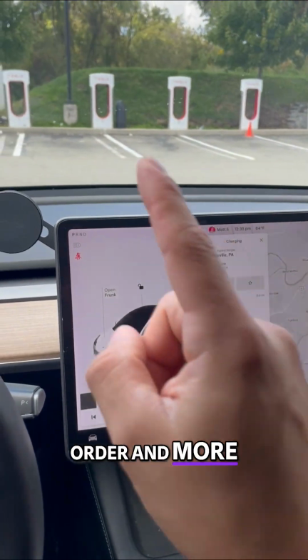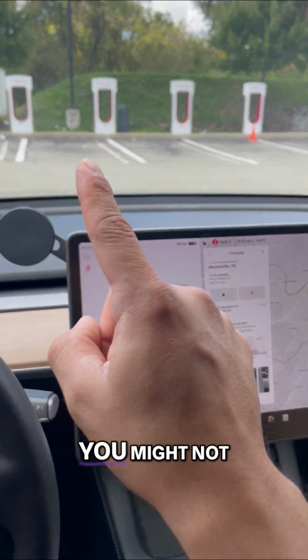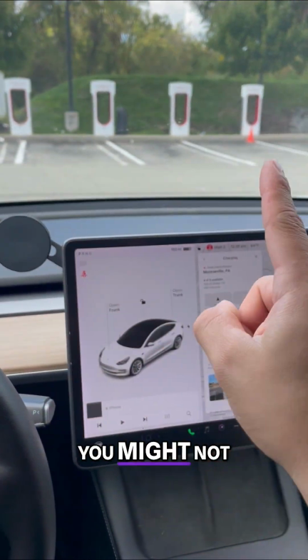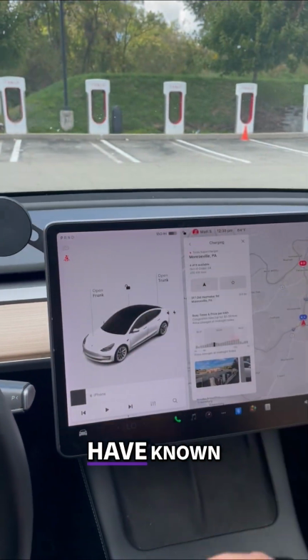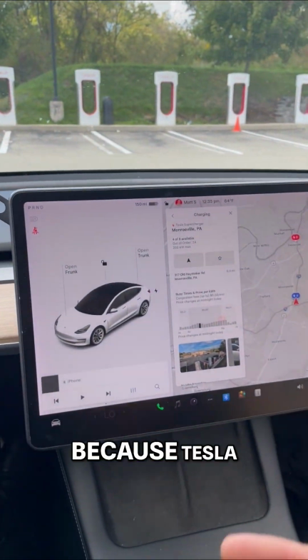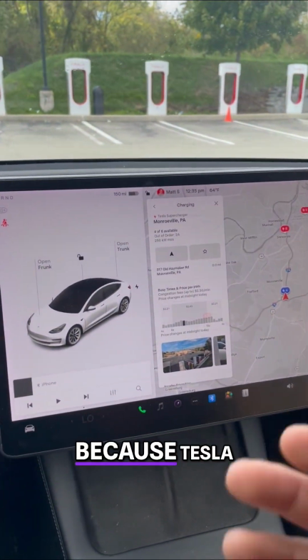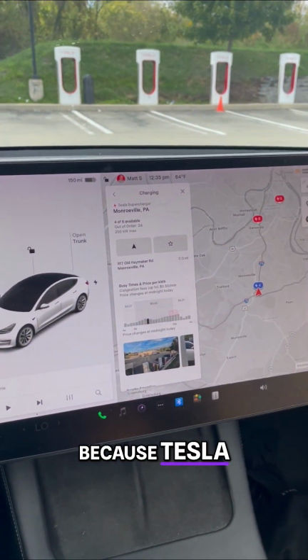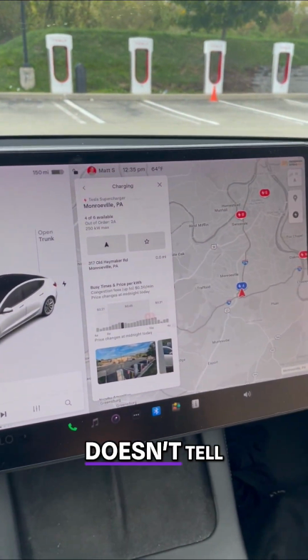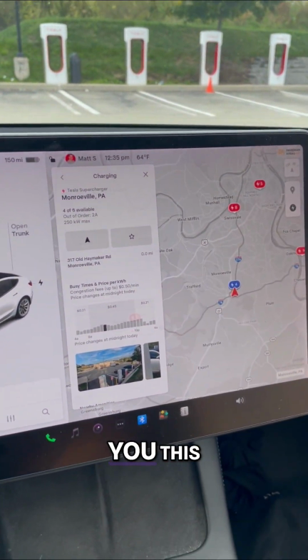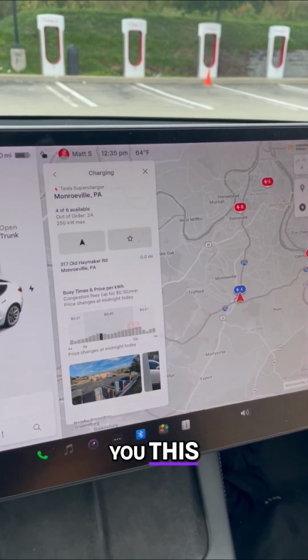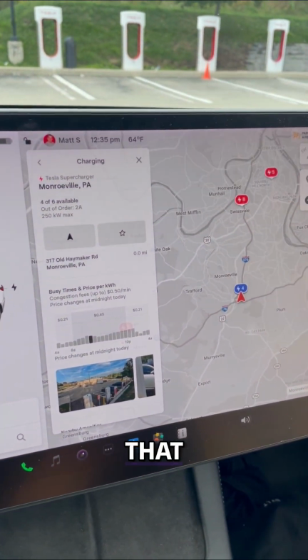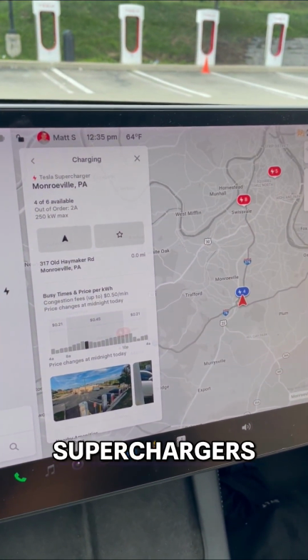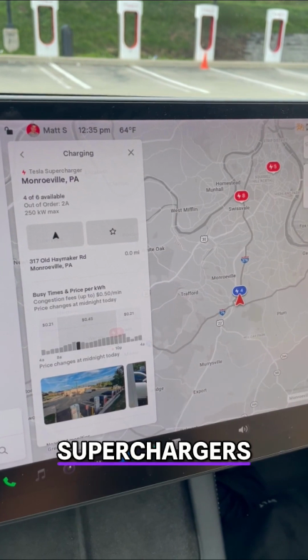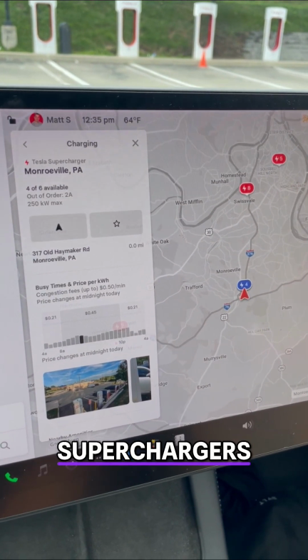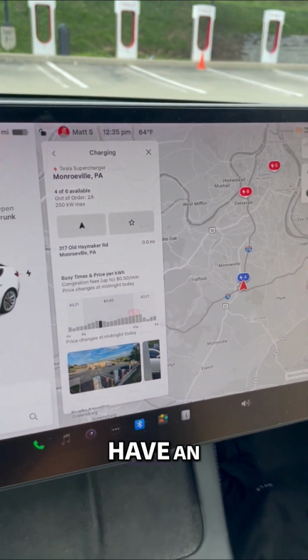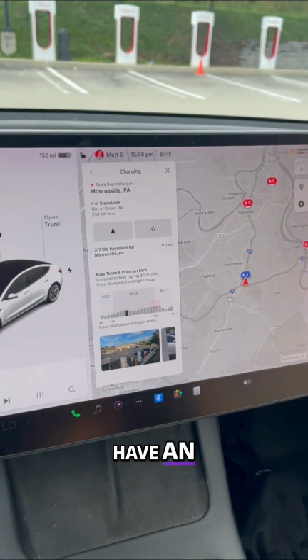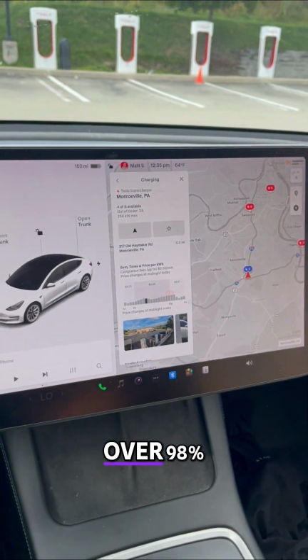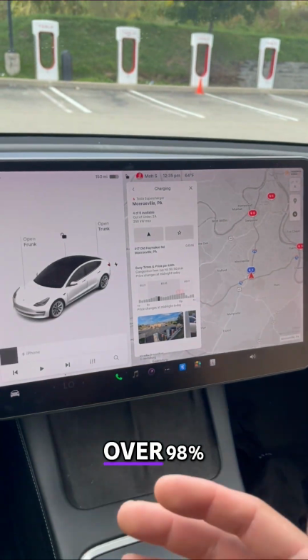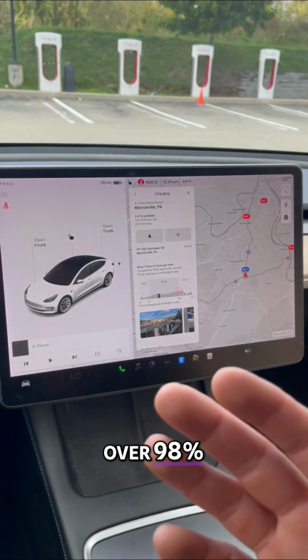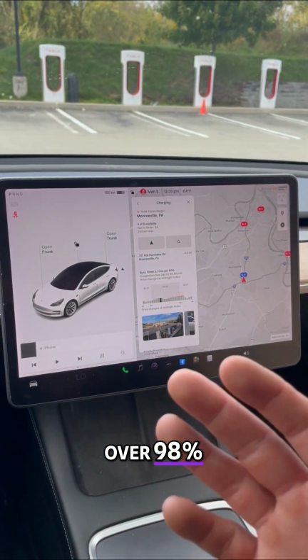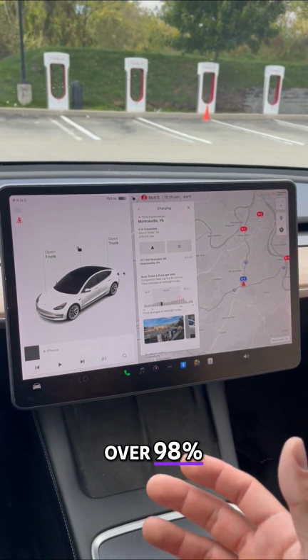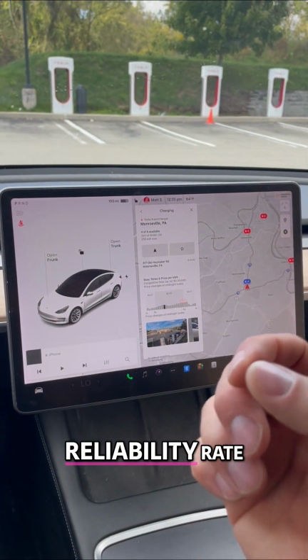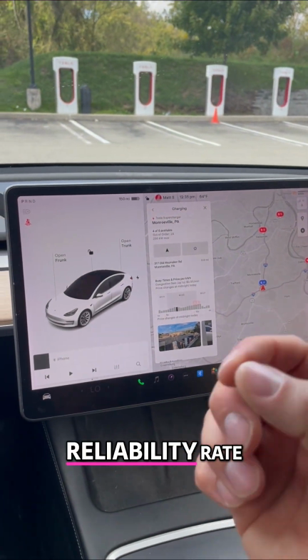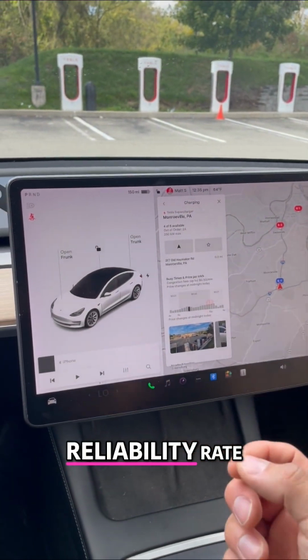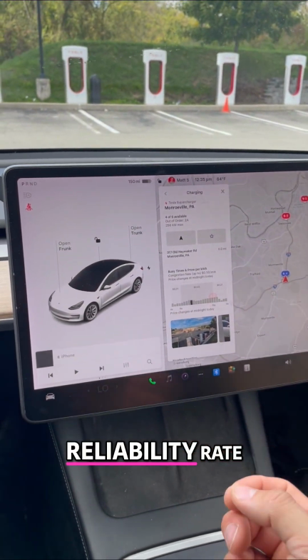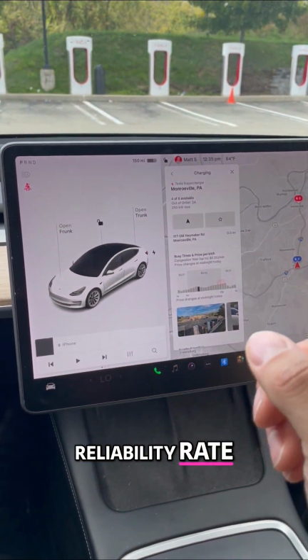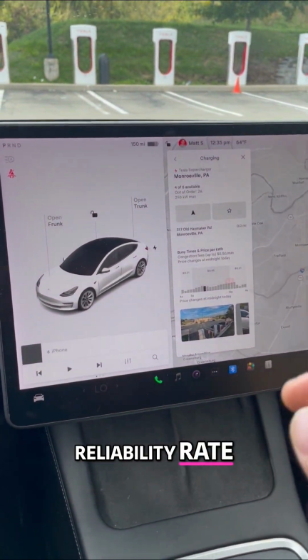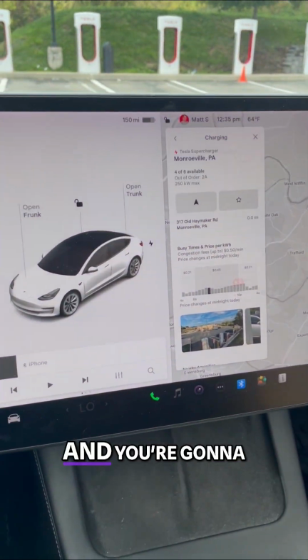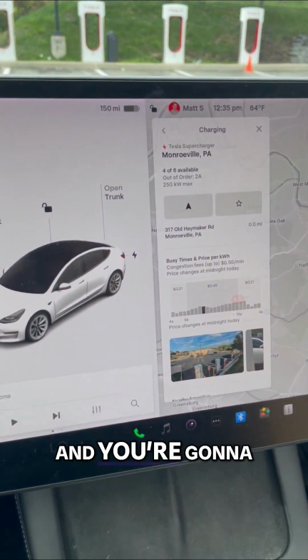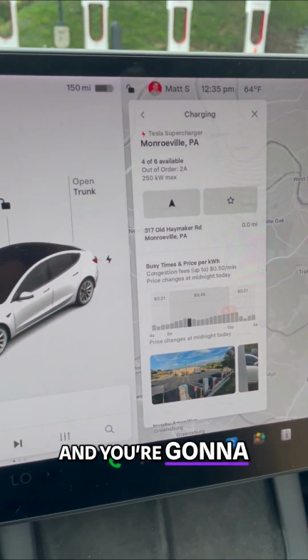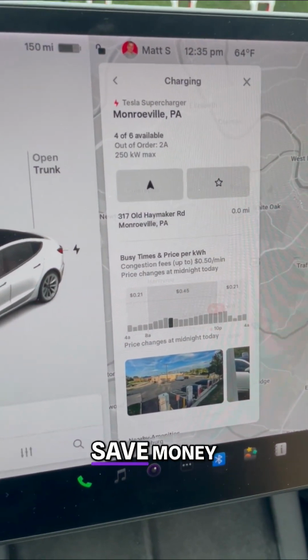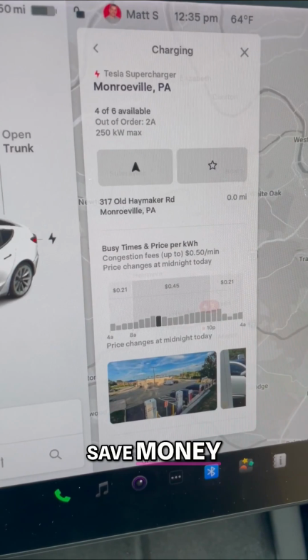You might not have known because Tesla doesn't tell you this: superchargers have an over 98% reliability rate, and you're going to save money.